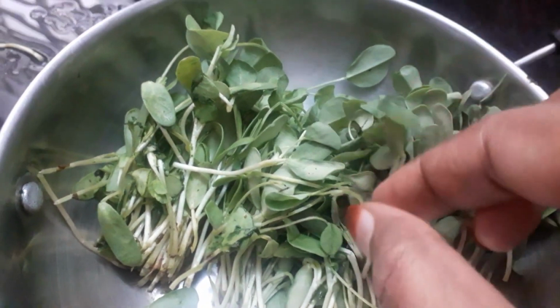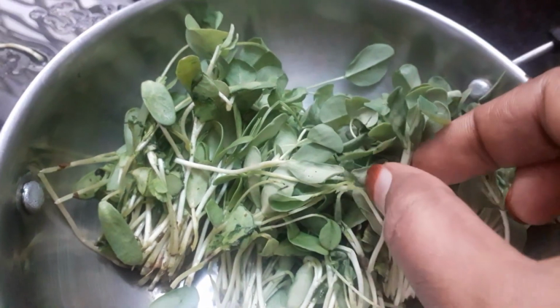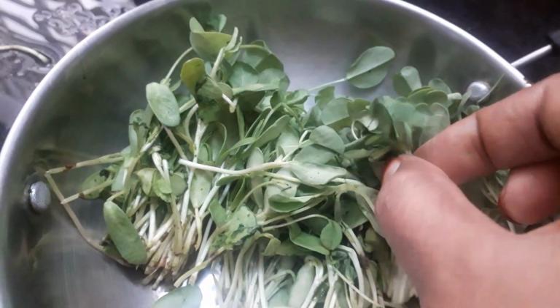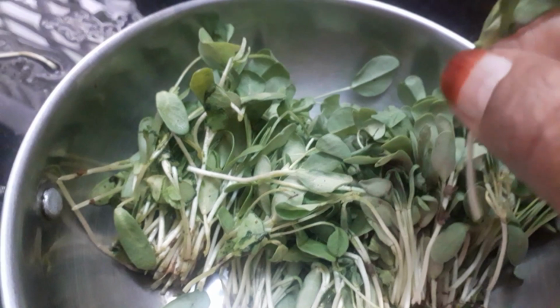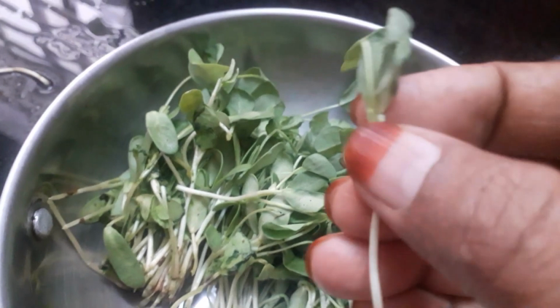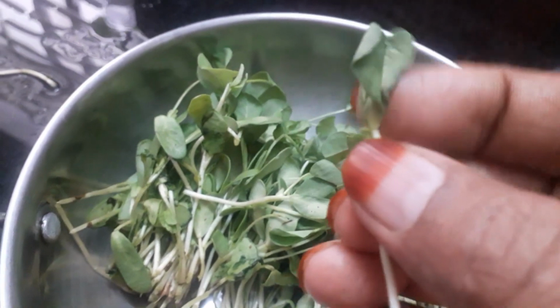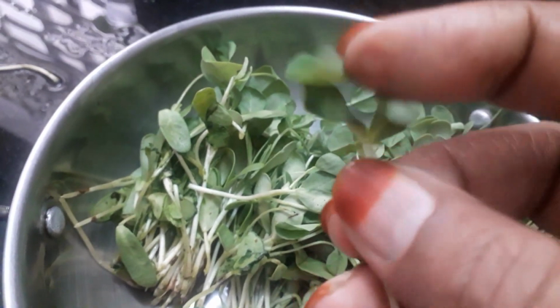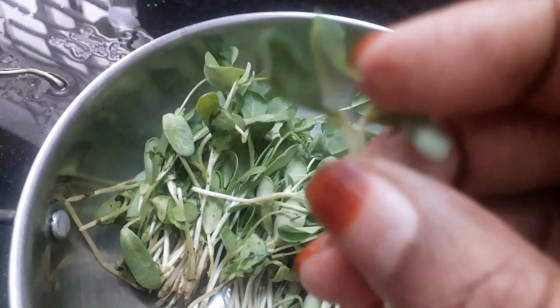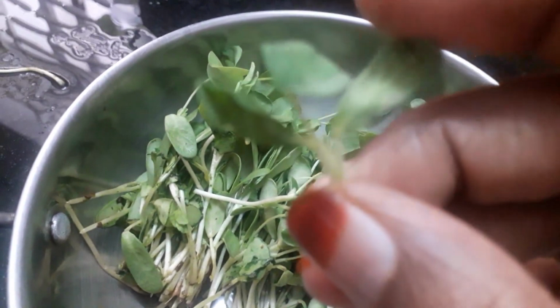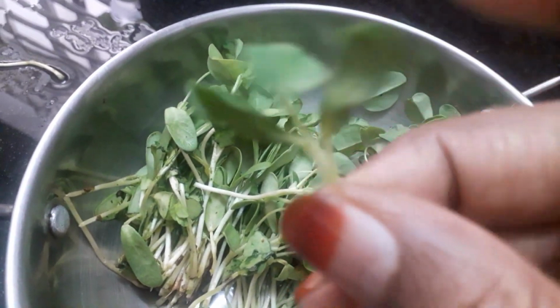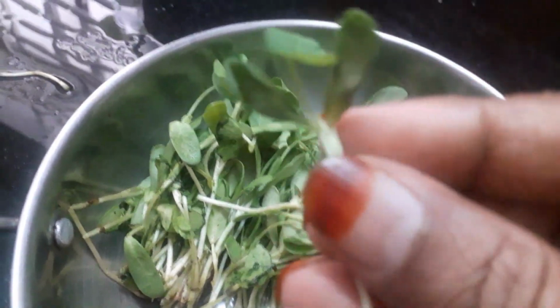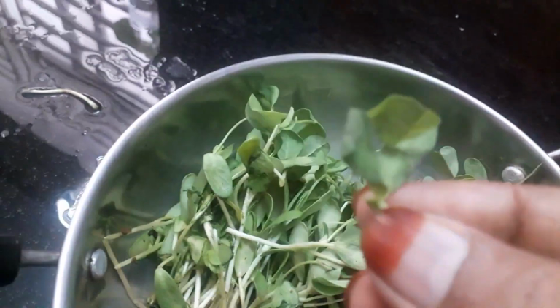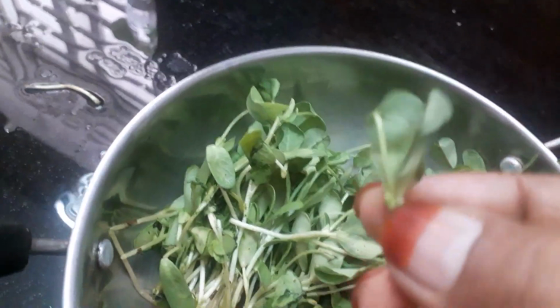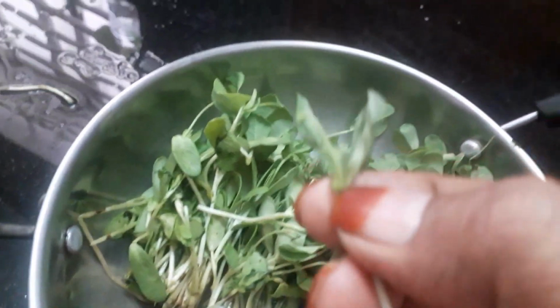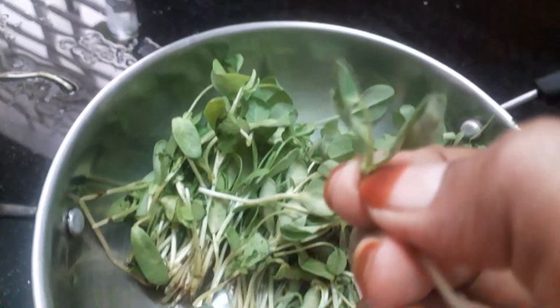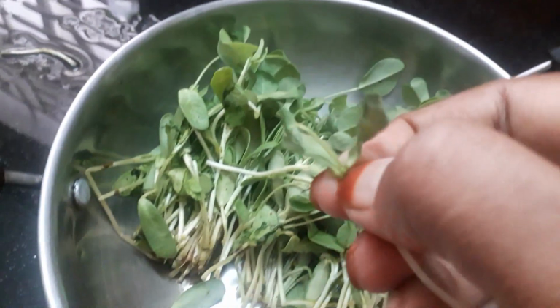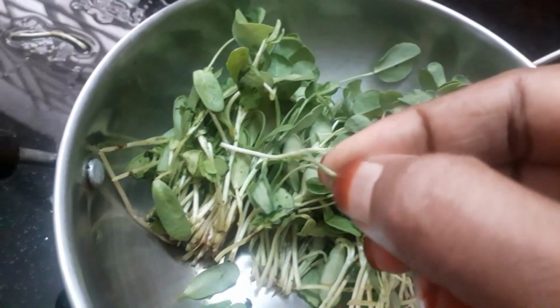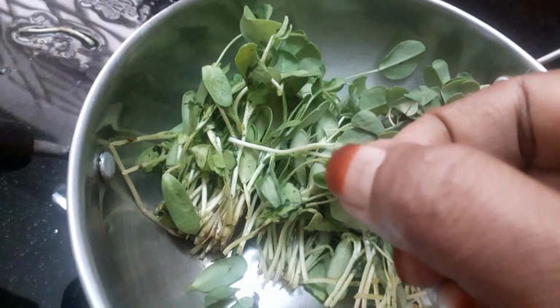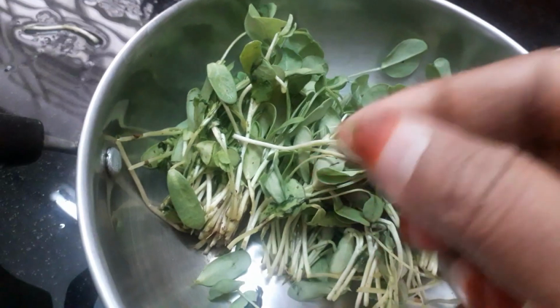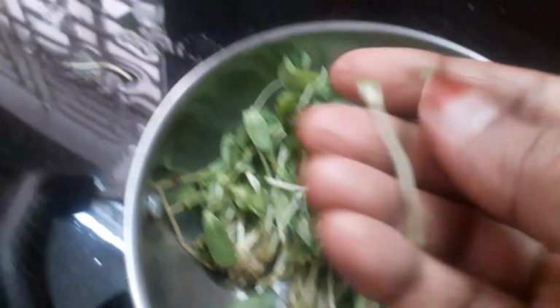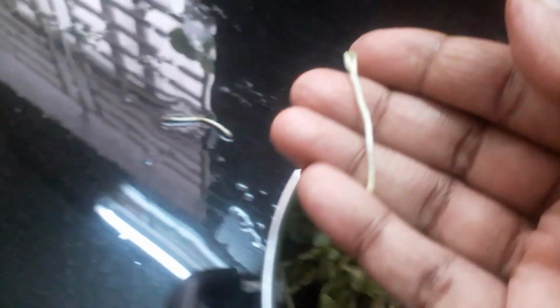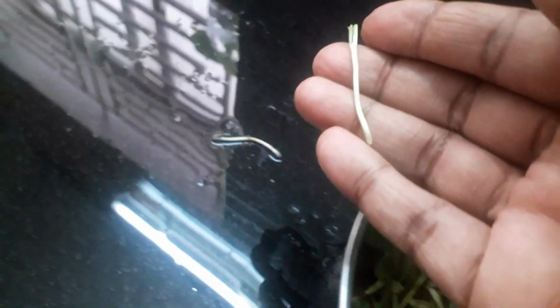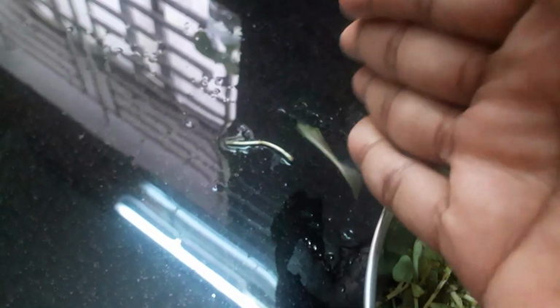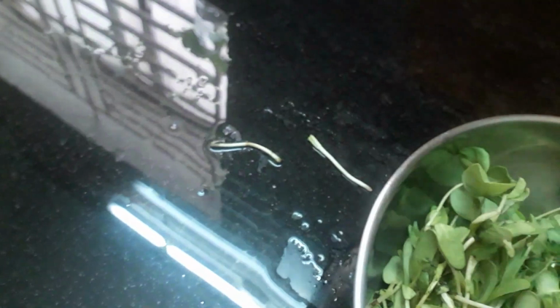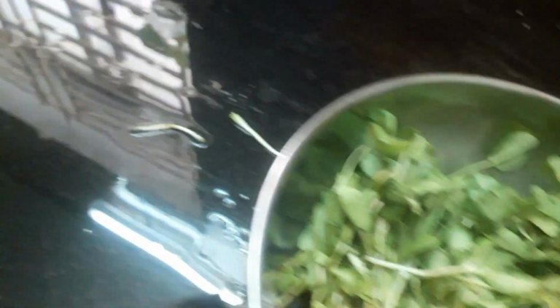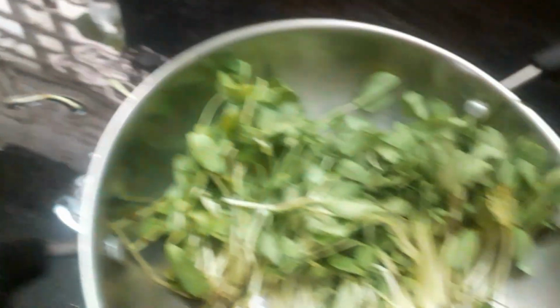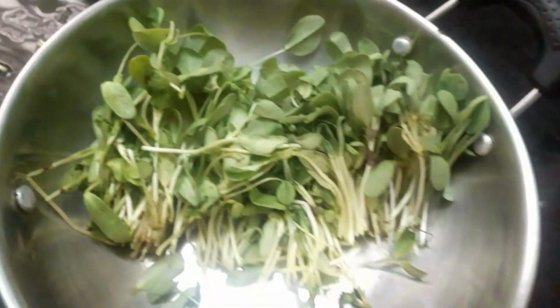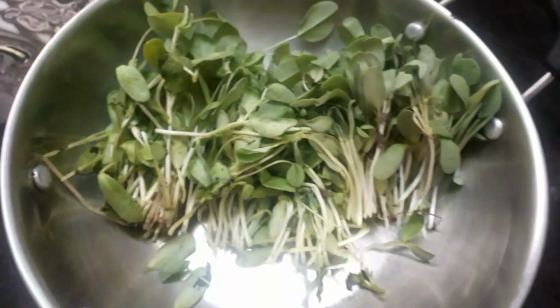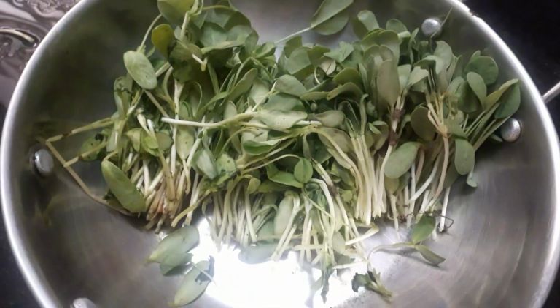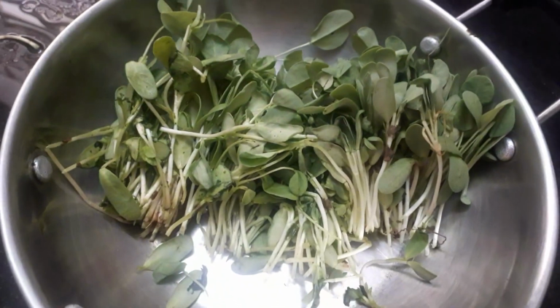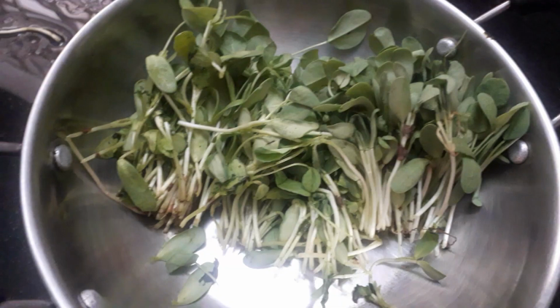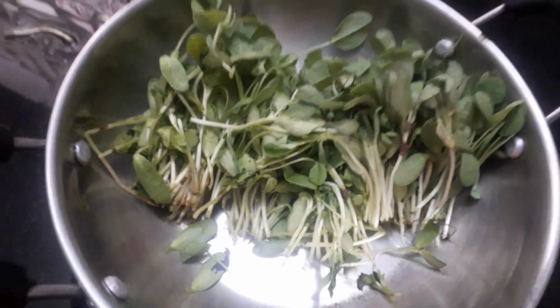That is the Kasuri Methi. We can come here in the new age. If we add up the trees, we add the trees in front.